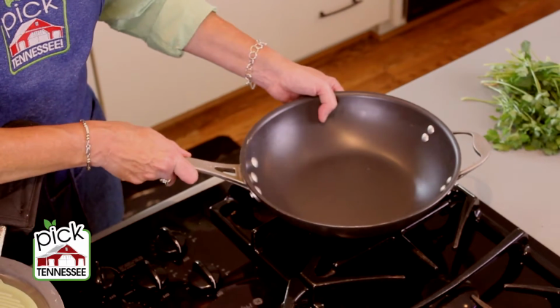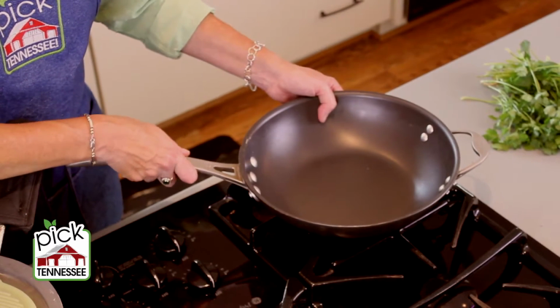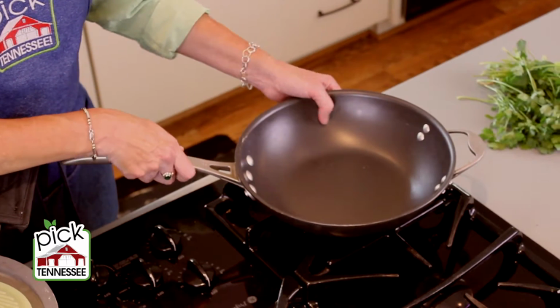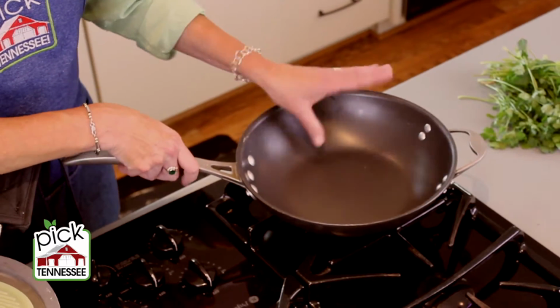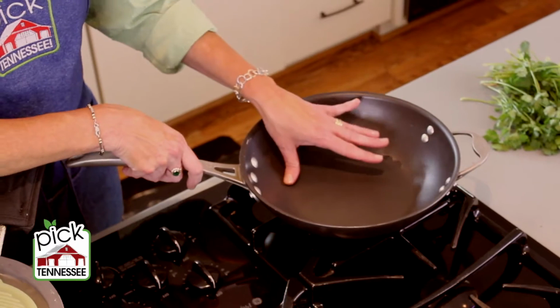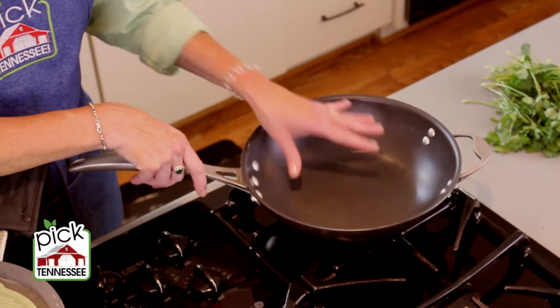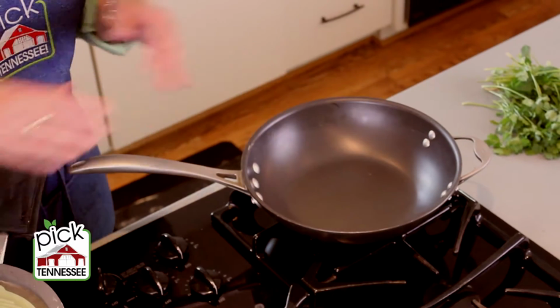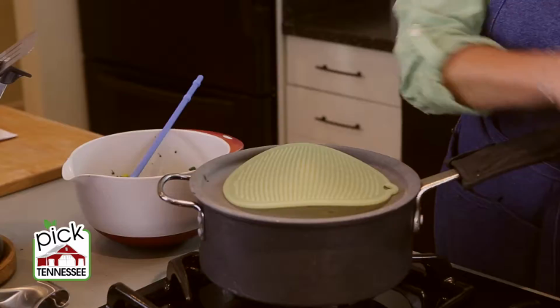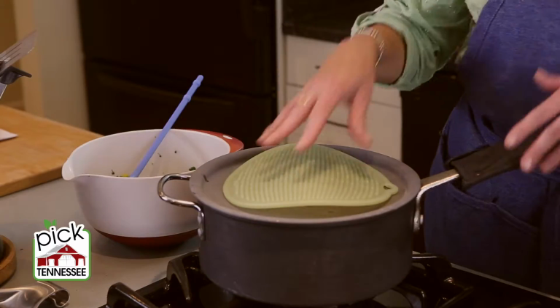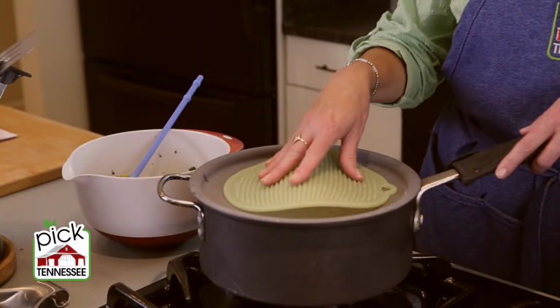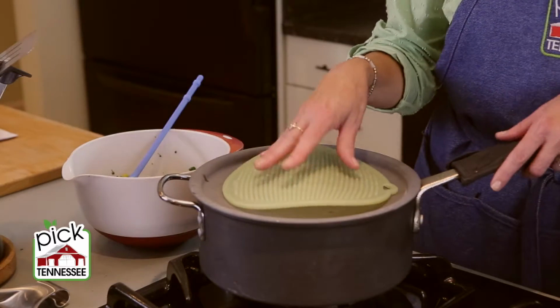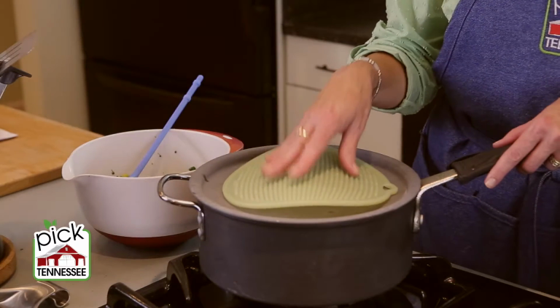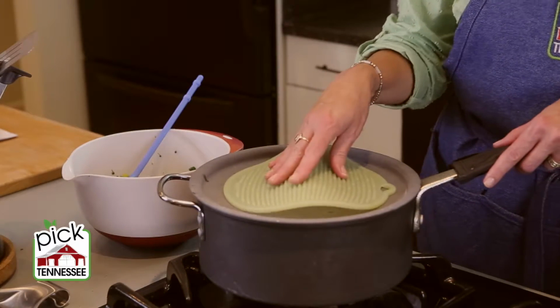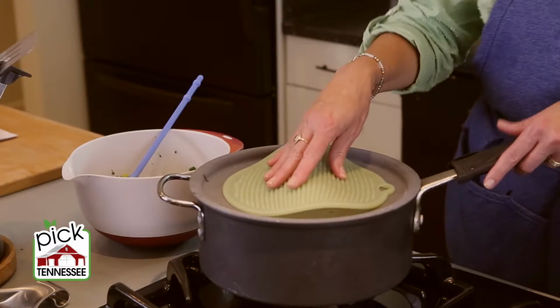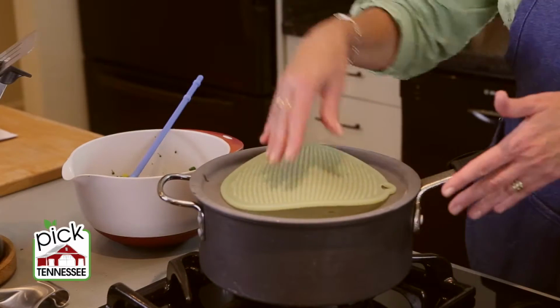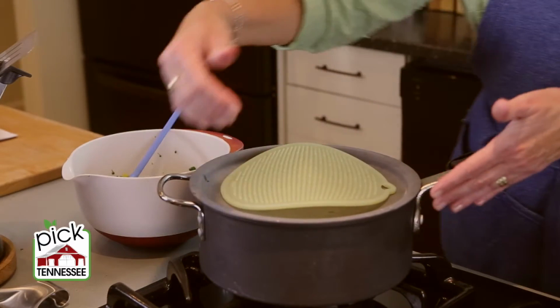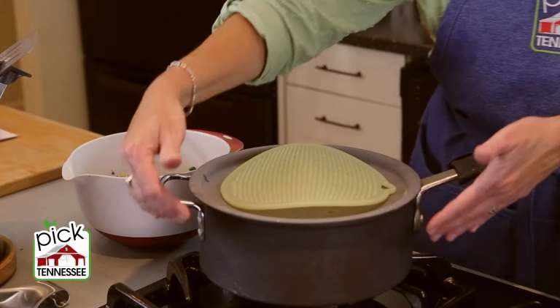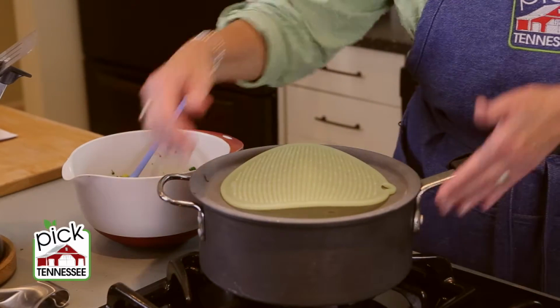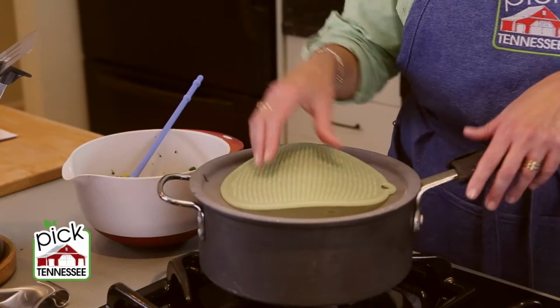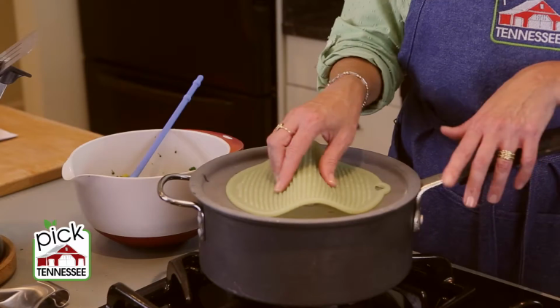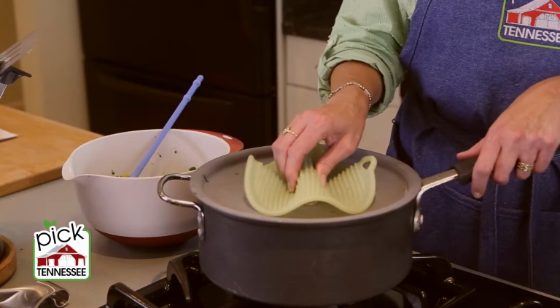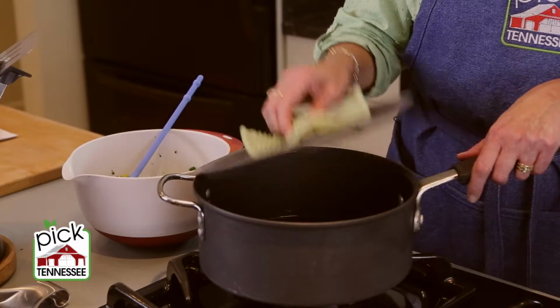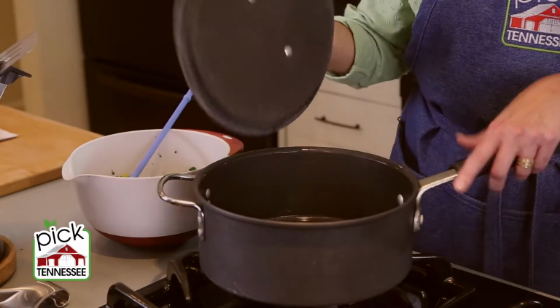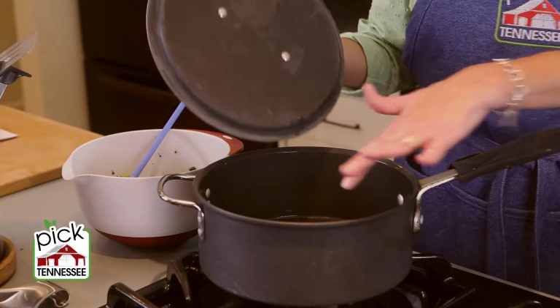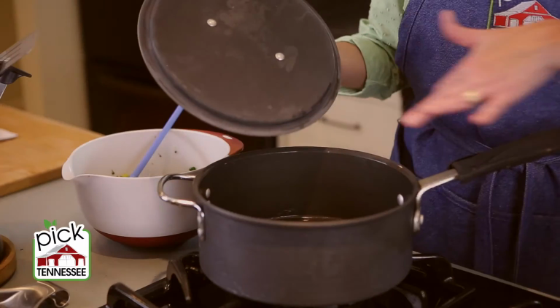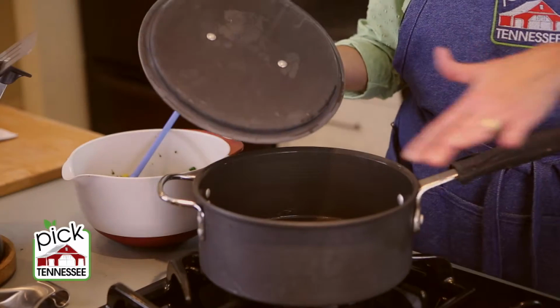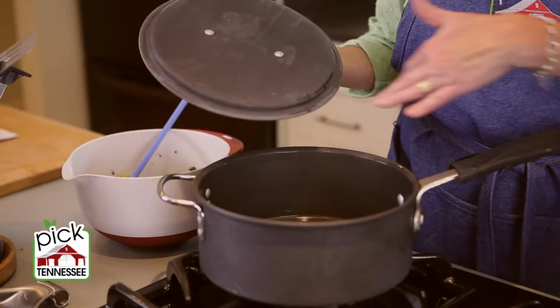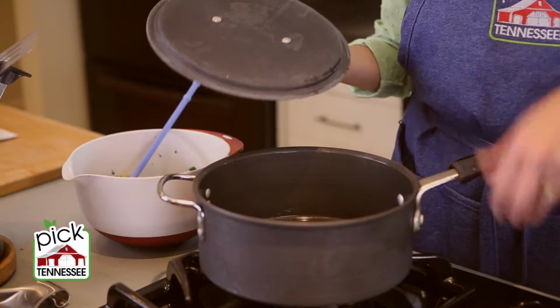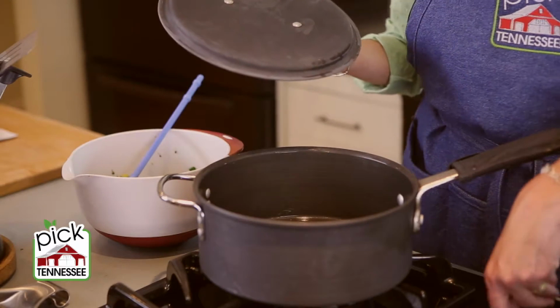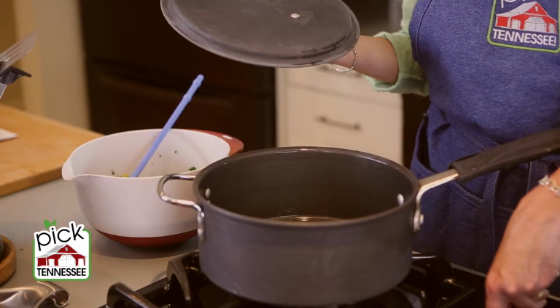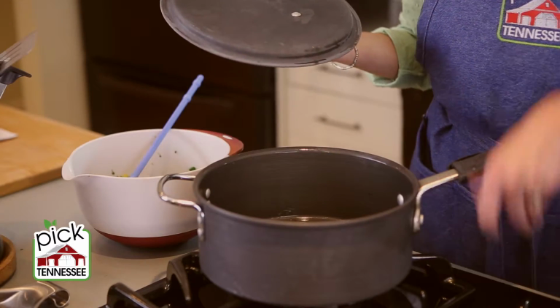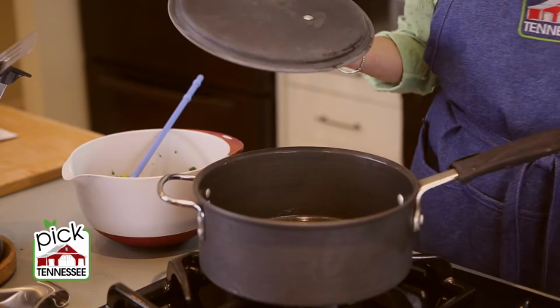For sautéing, a sauté pan has straight sides. What that does is it increases your surface area, and that gives you more room for the meat to evenly brown.